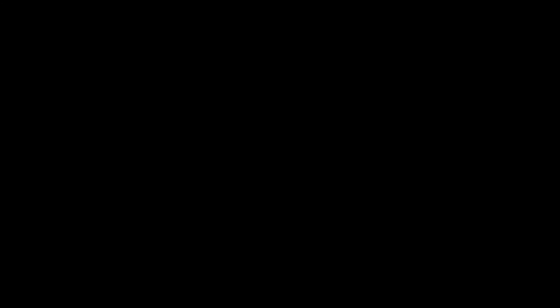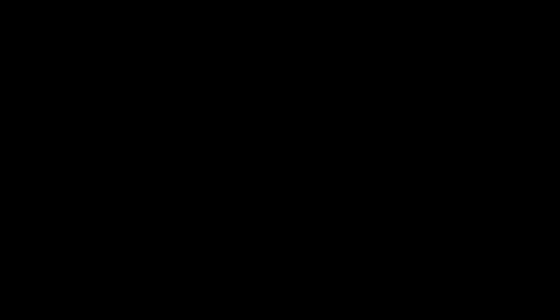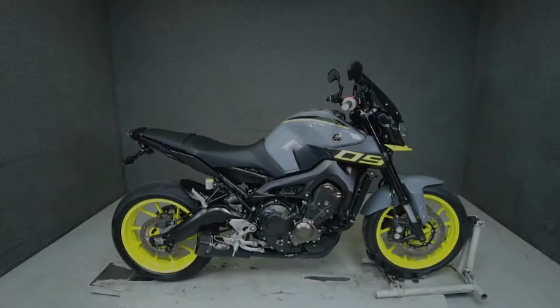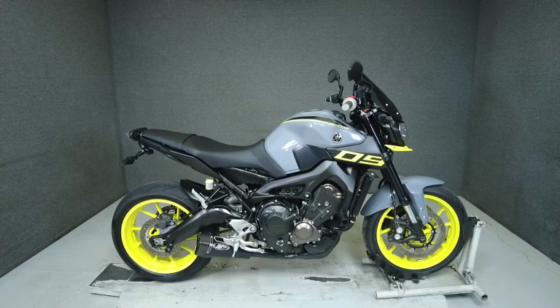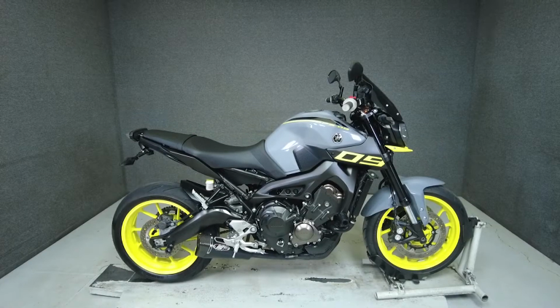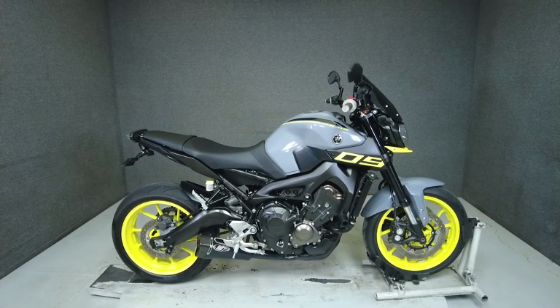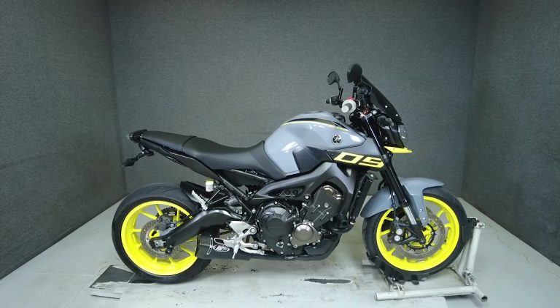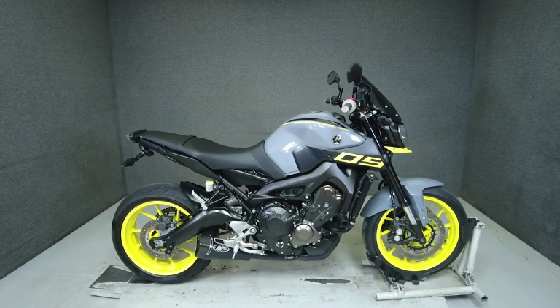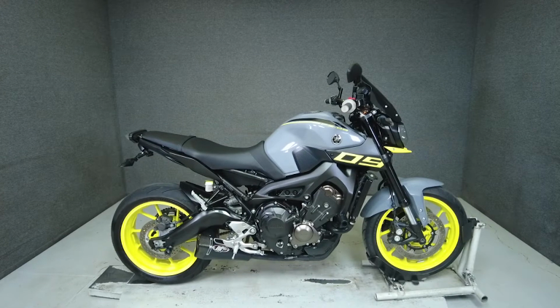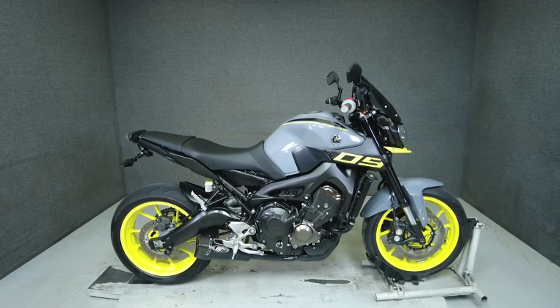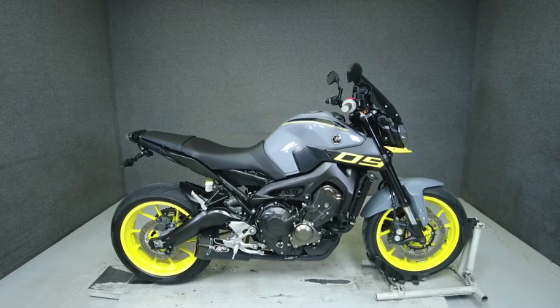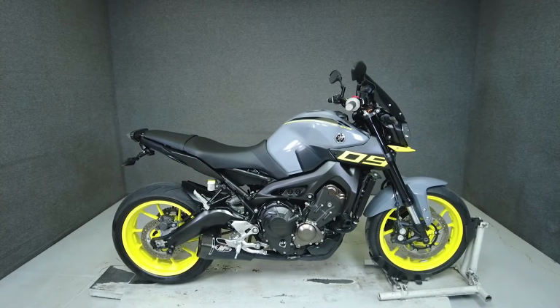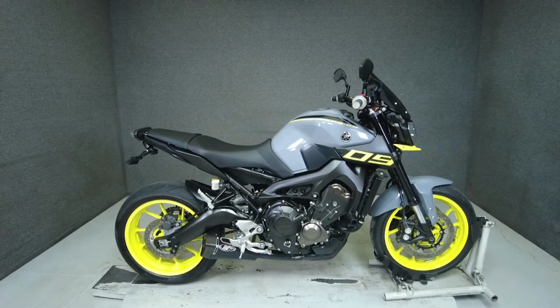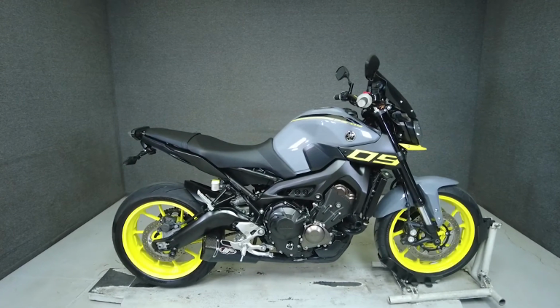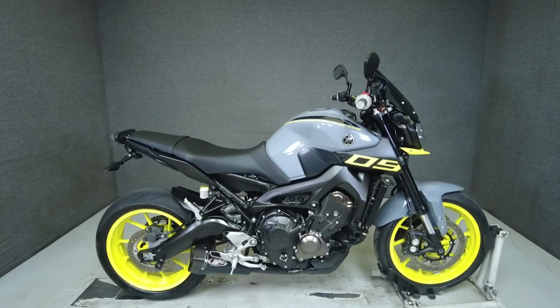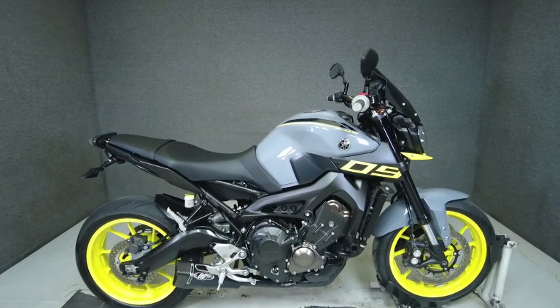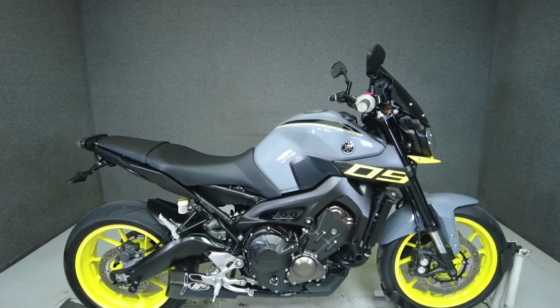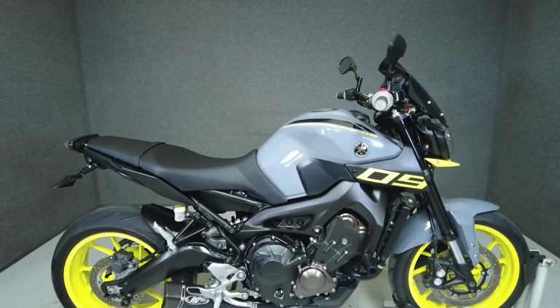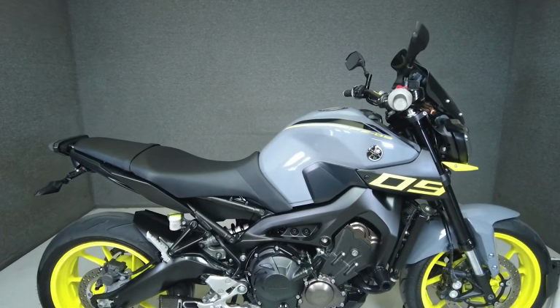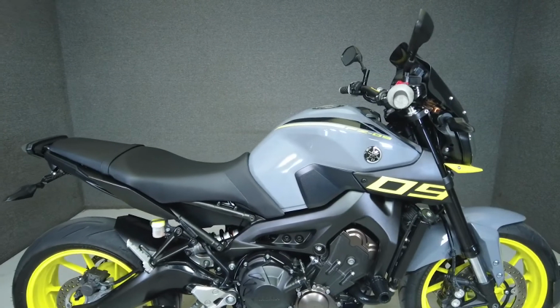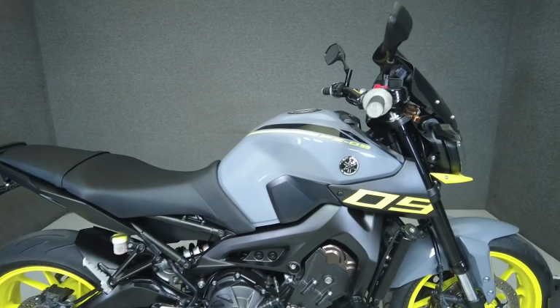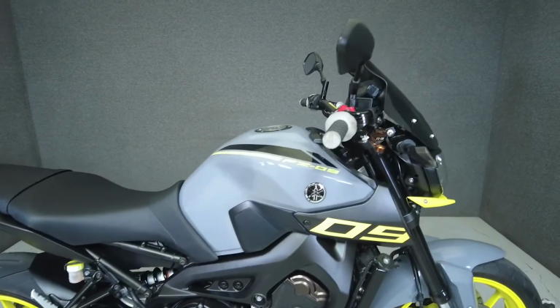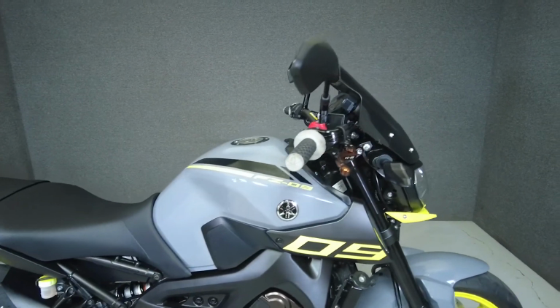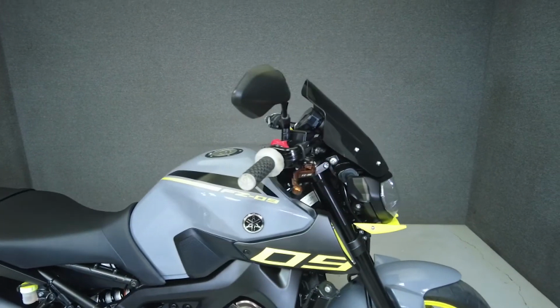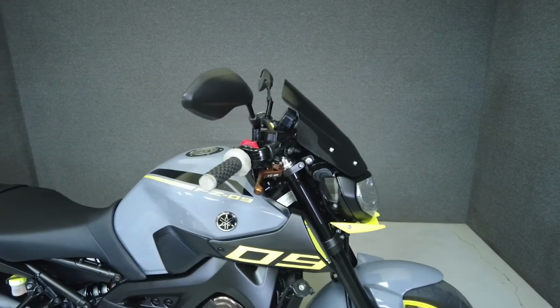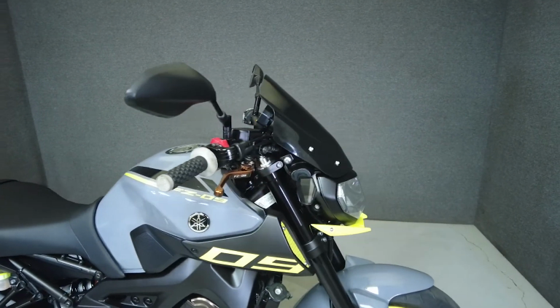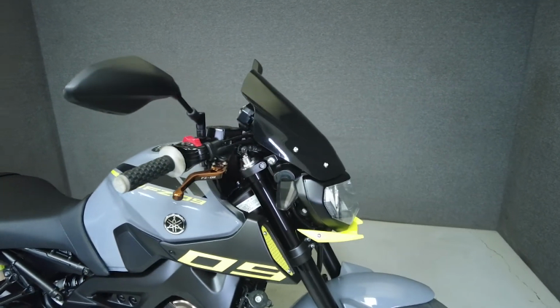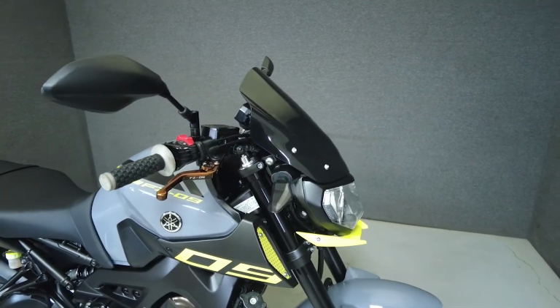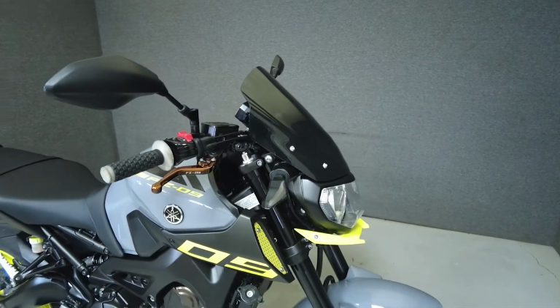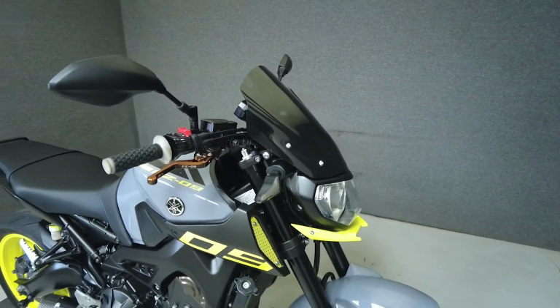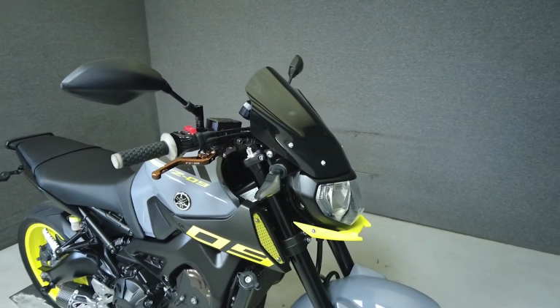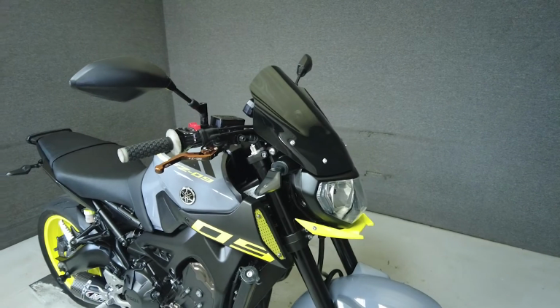Hey everyone, this is Keegan from National Power Sports. This 2016 Yamaha FZ09-900 with 7,926 miles passes New Hampshire State inspection and runs well.